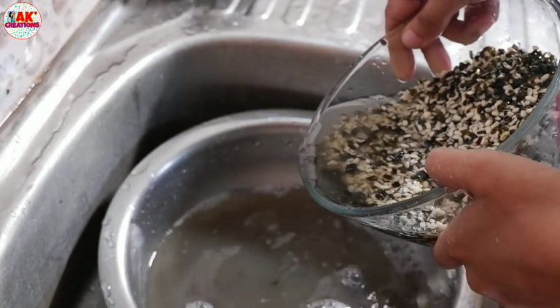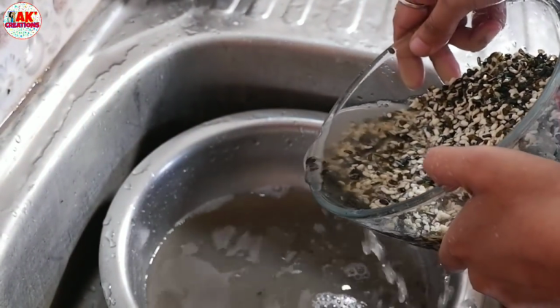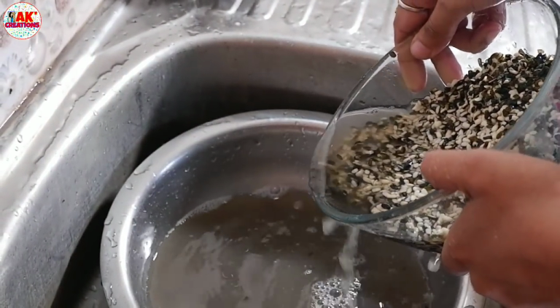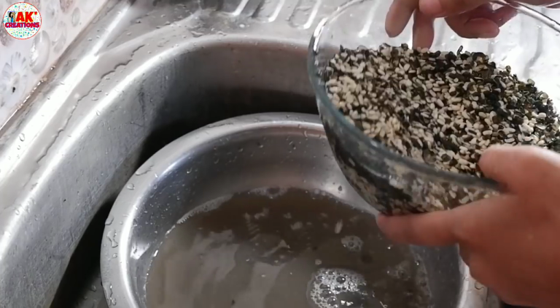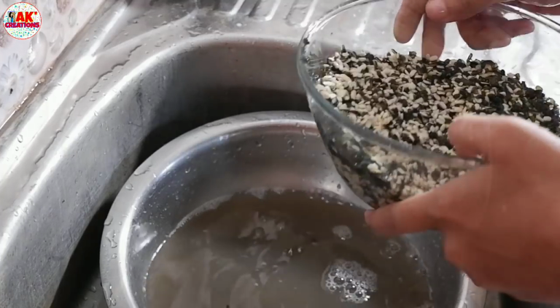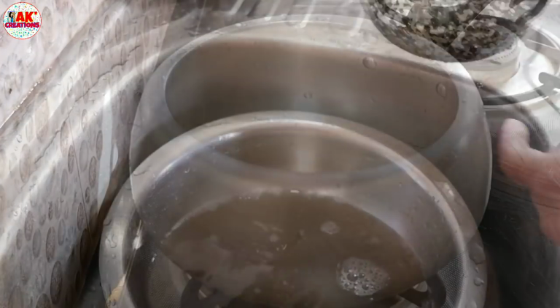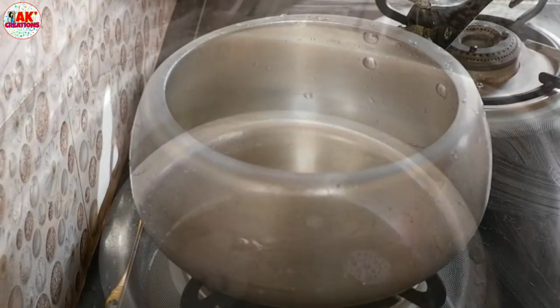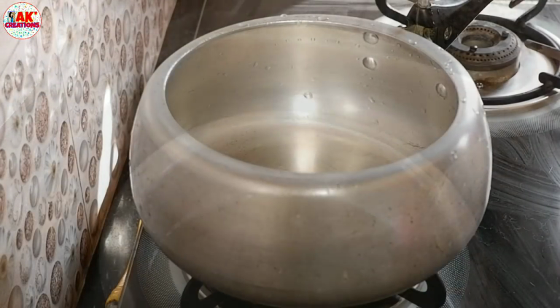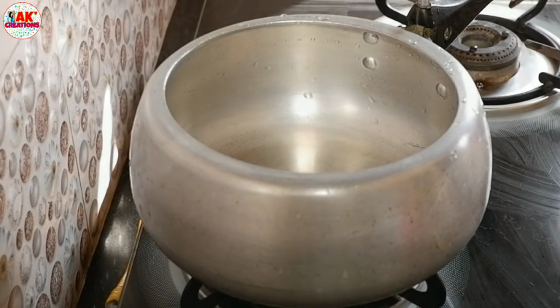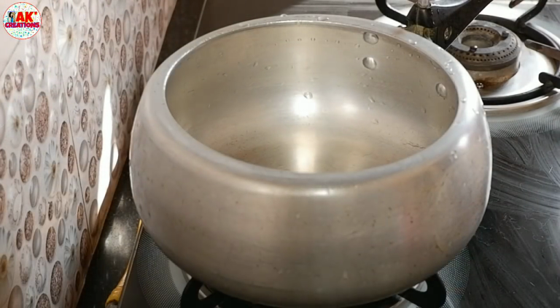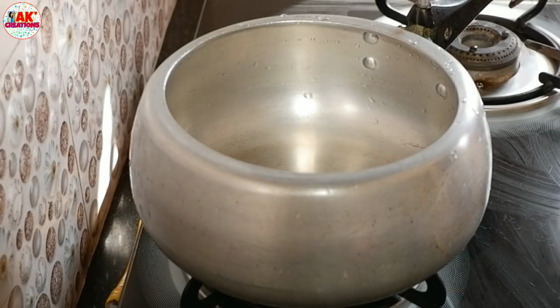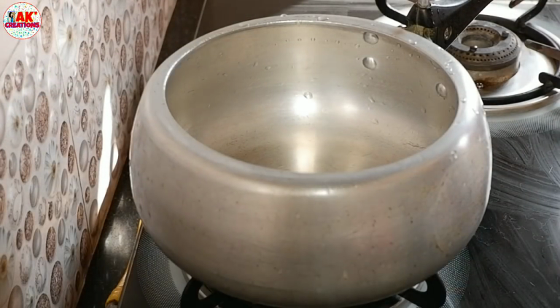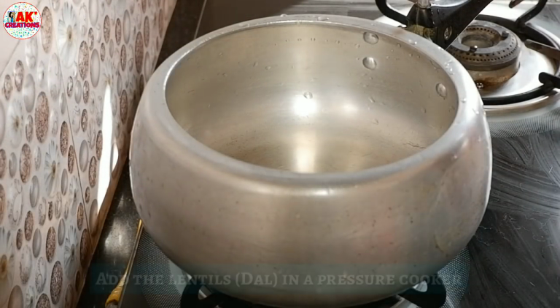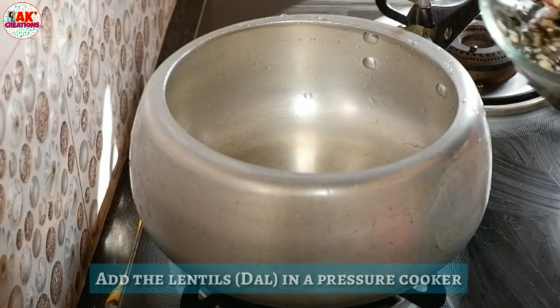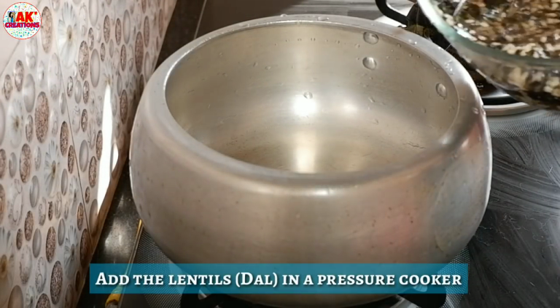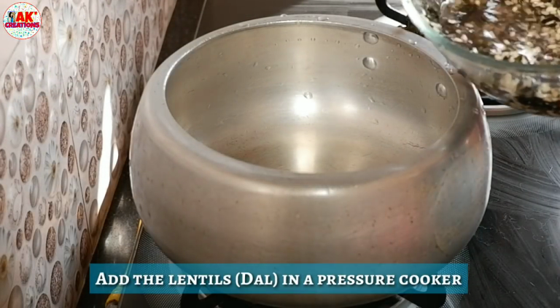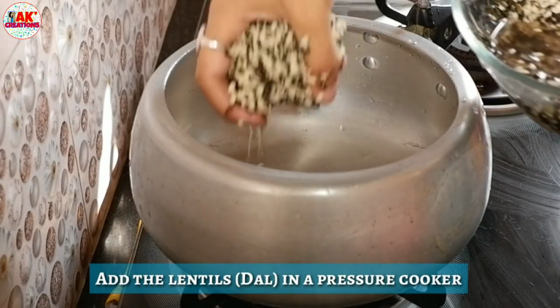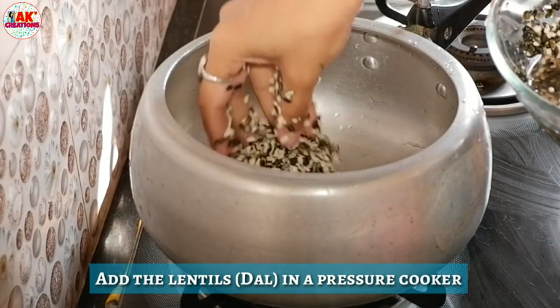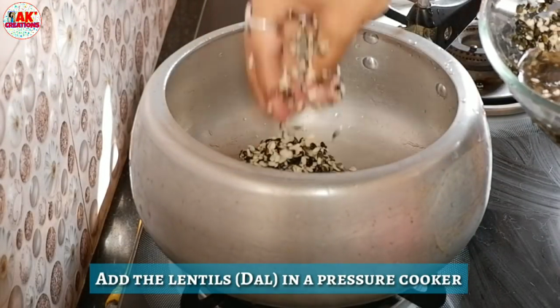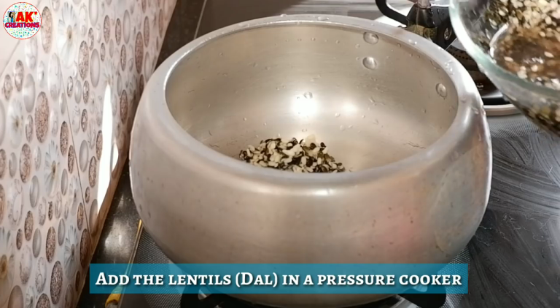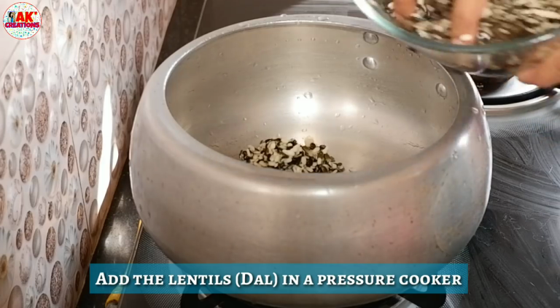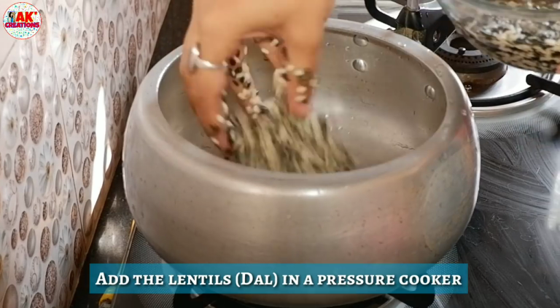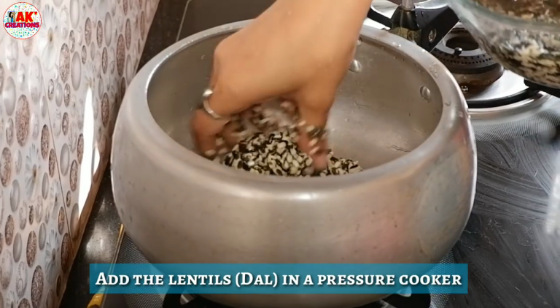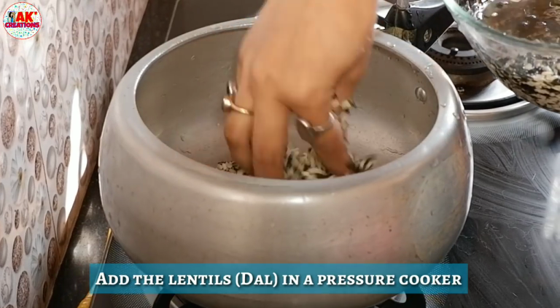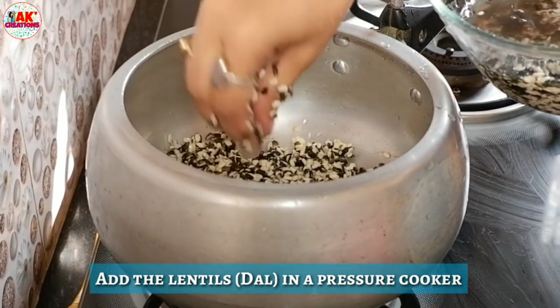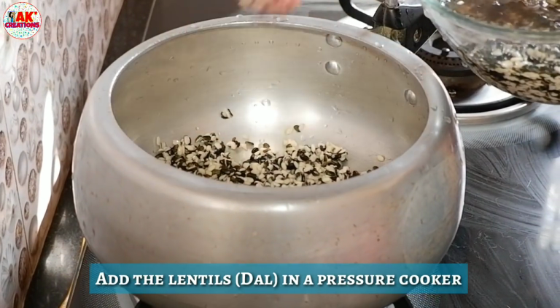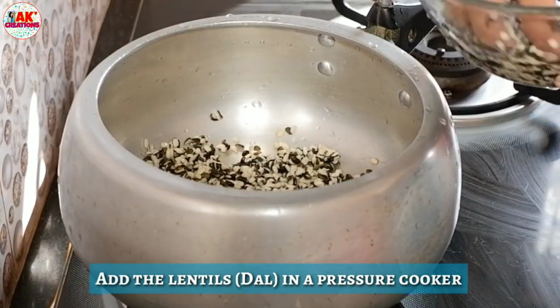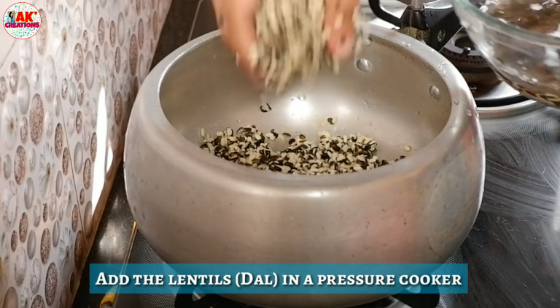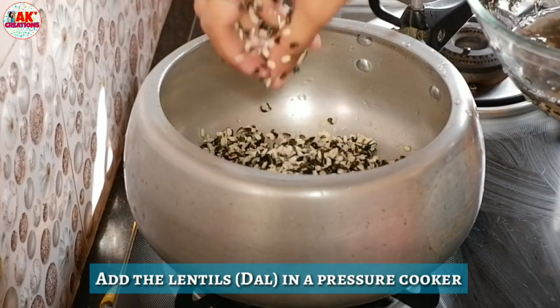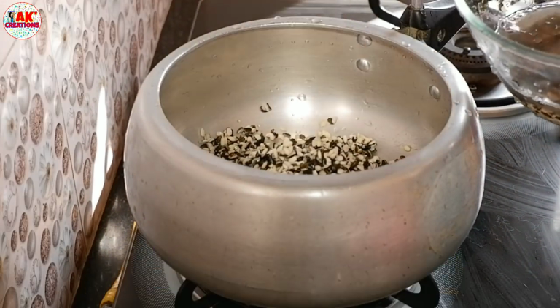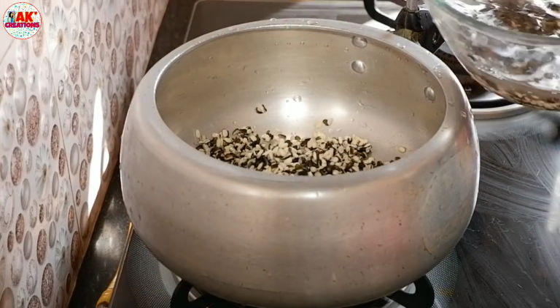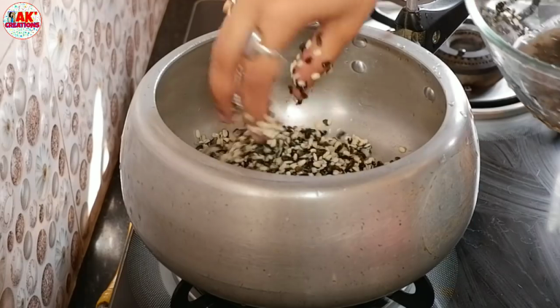Now, we have to take a pressure cooker. I will ask you to take the pressure cooker. Let me give the pressure cooker to make the pressure cooker. This is the water.